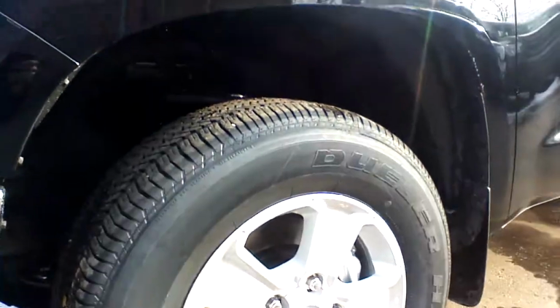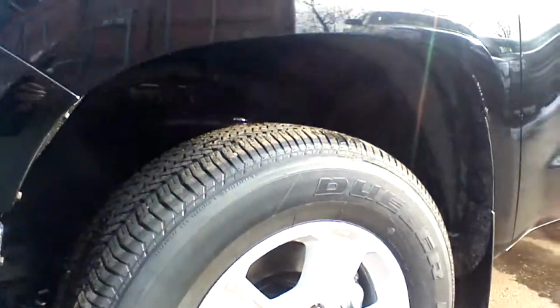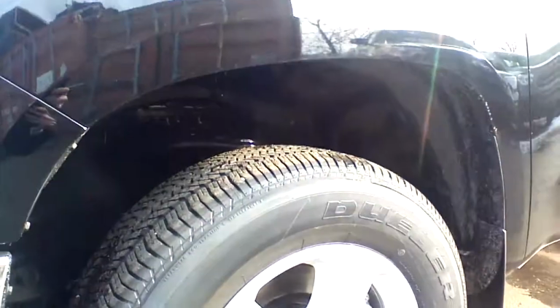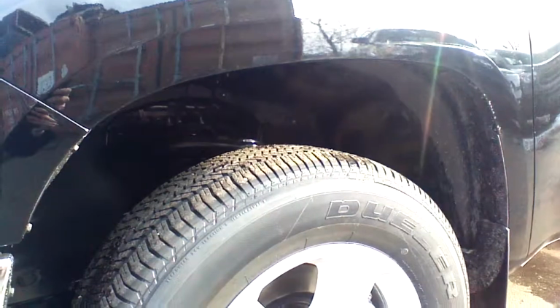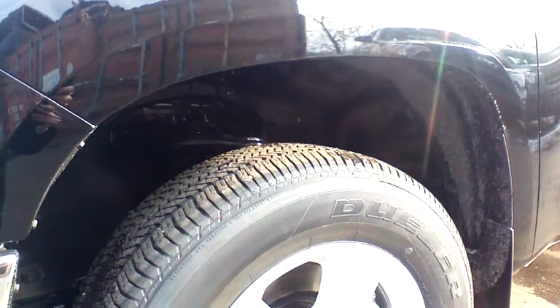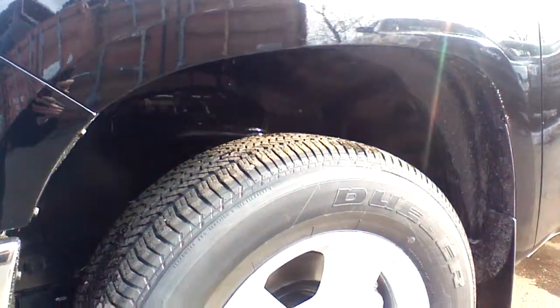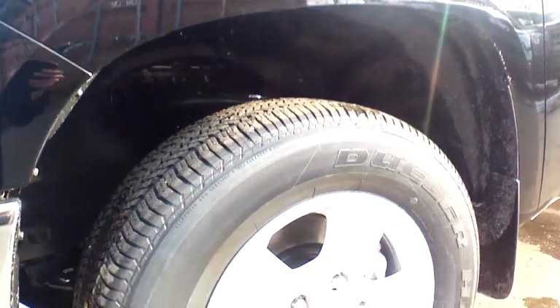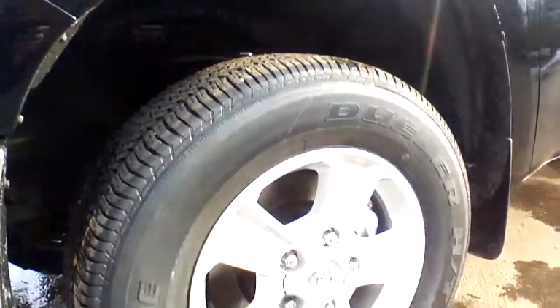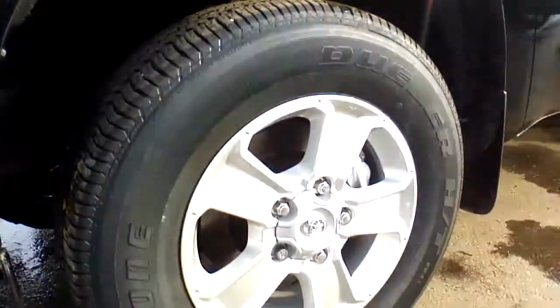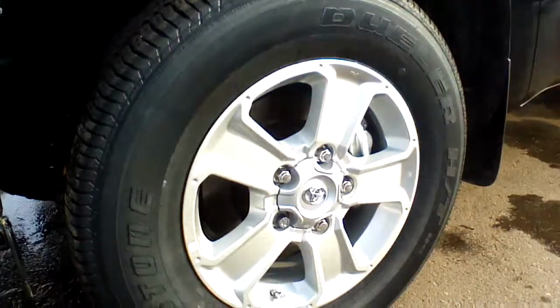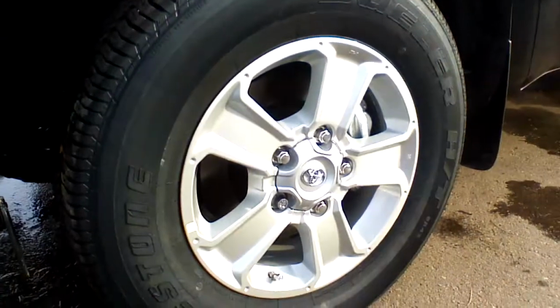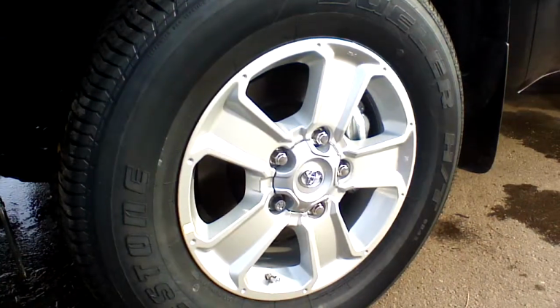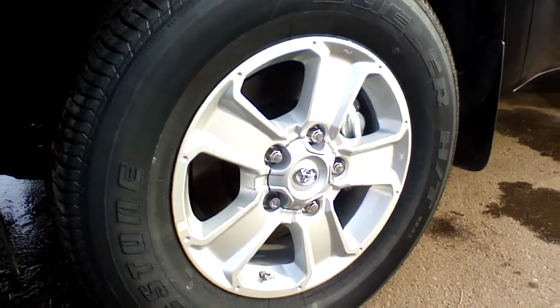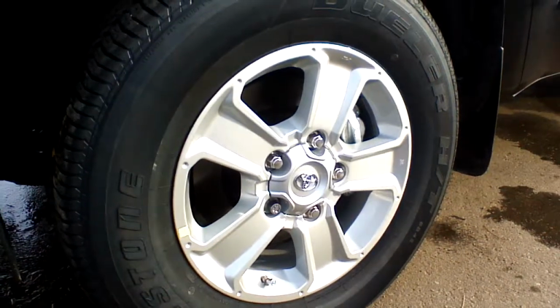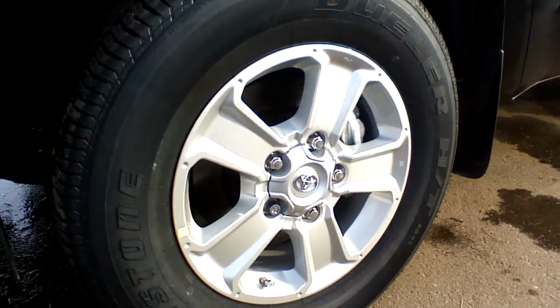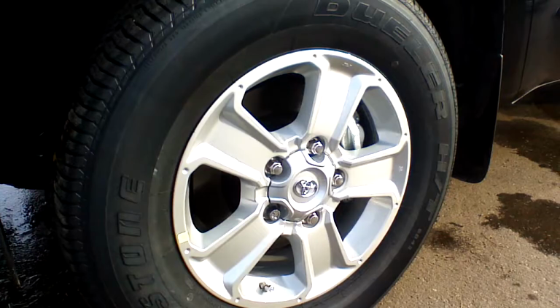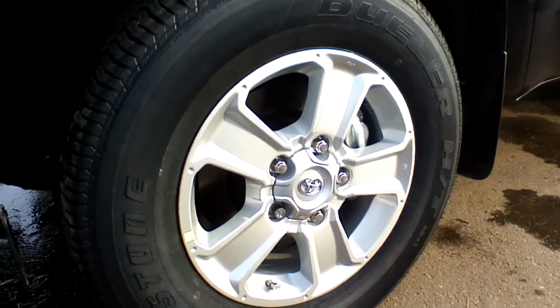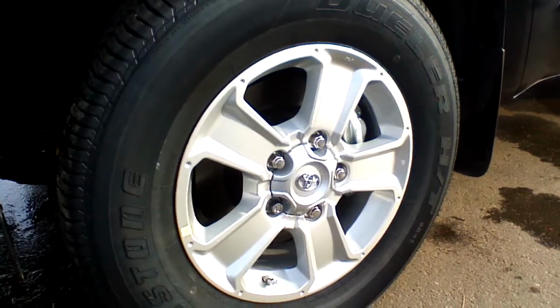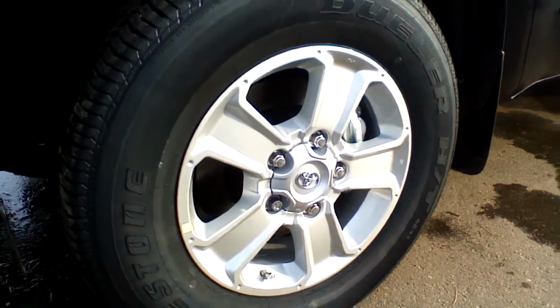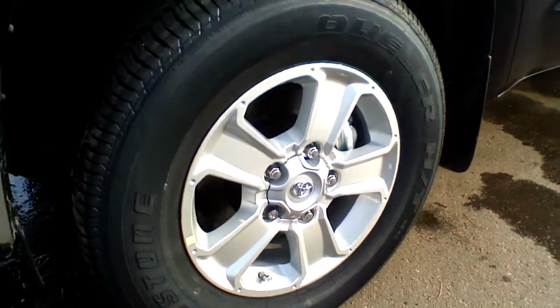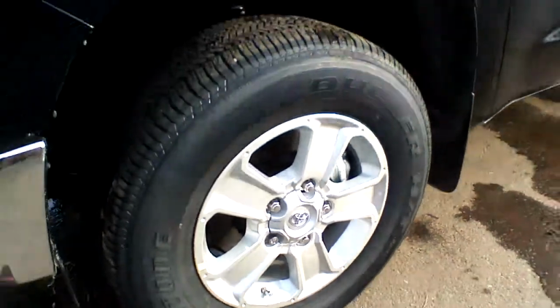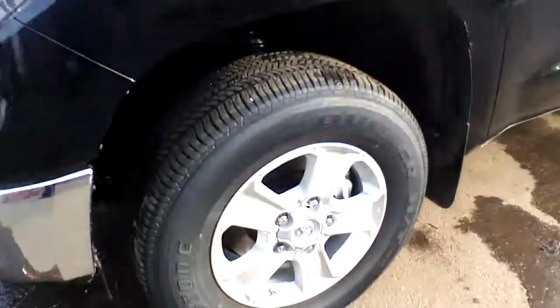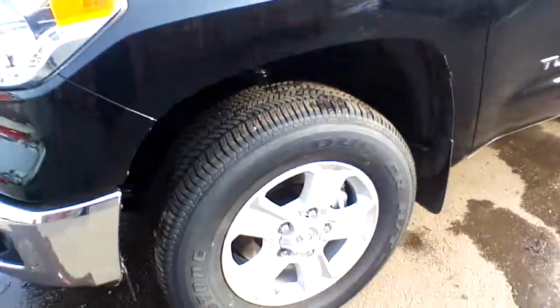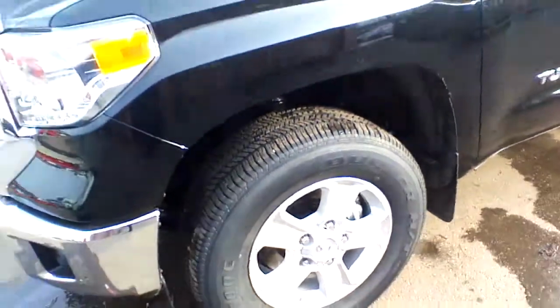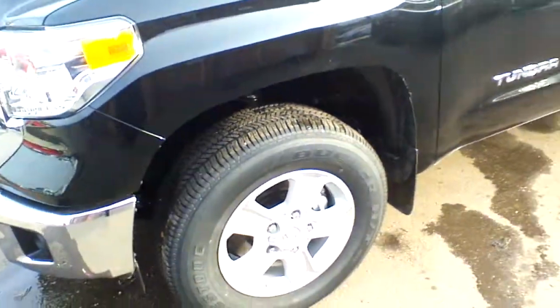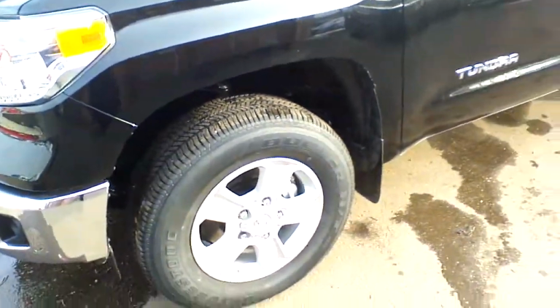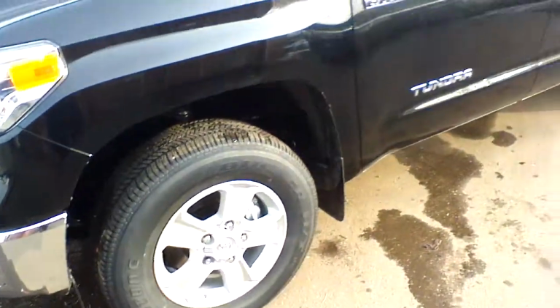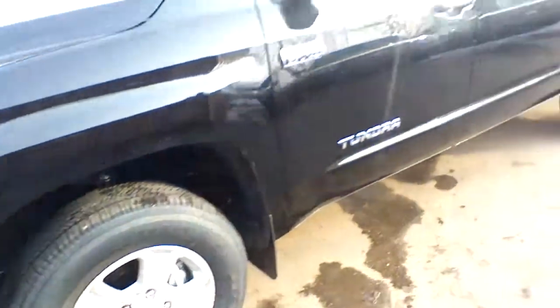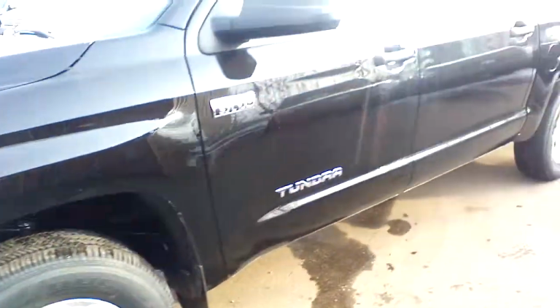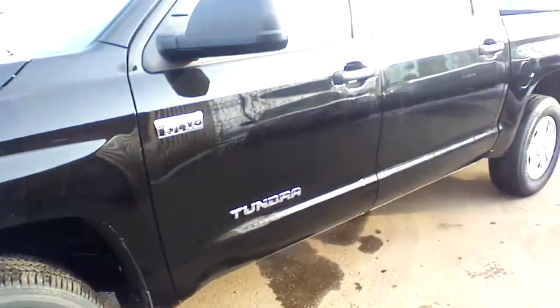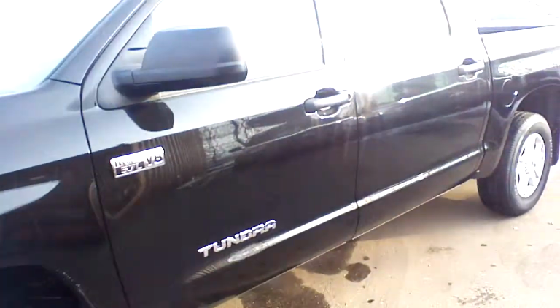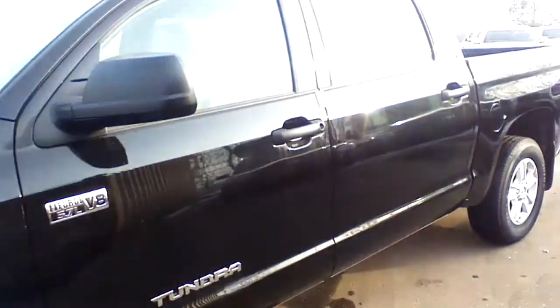There are no Bilstein shock absorbers here — you have original Toyota absorbers — so the suspension system will be different as well.